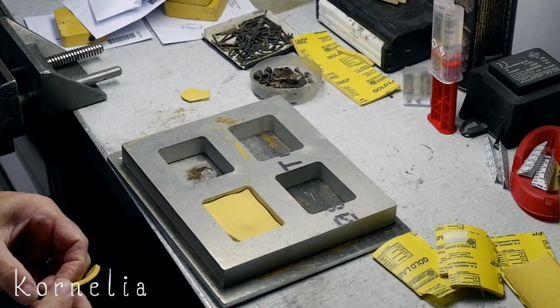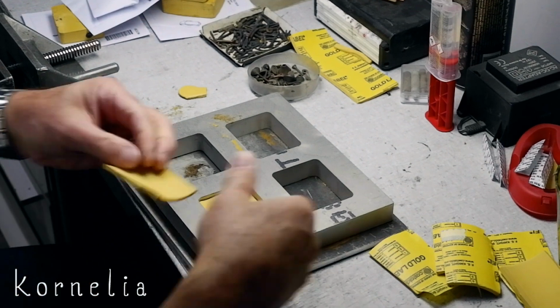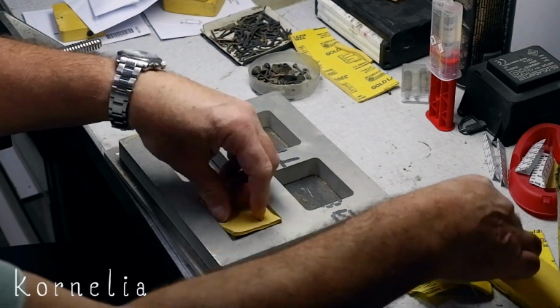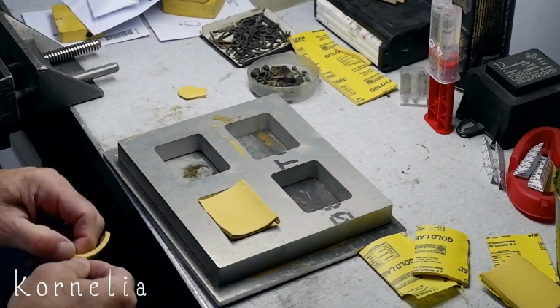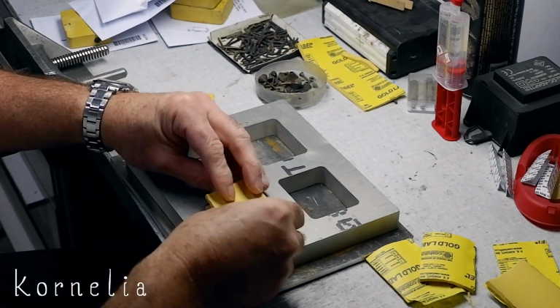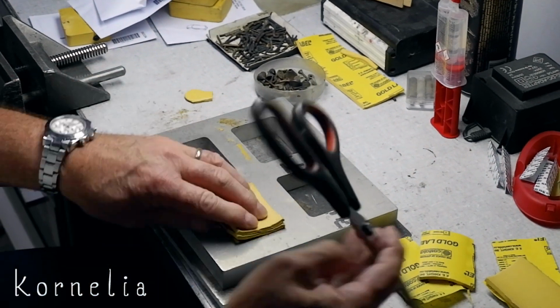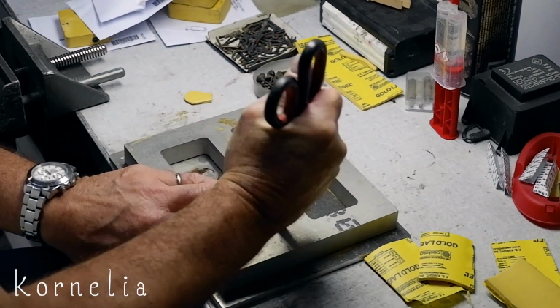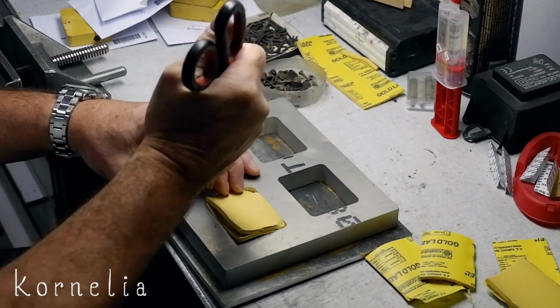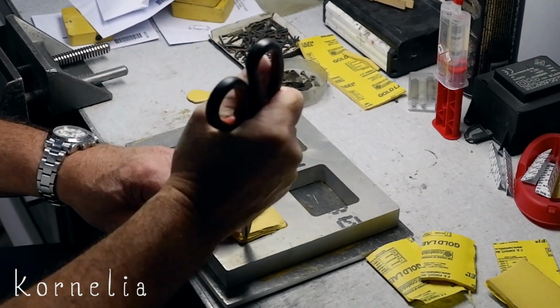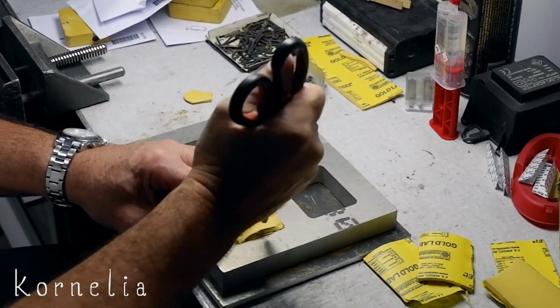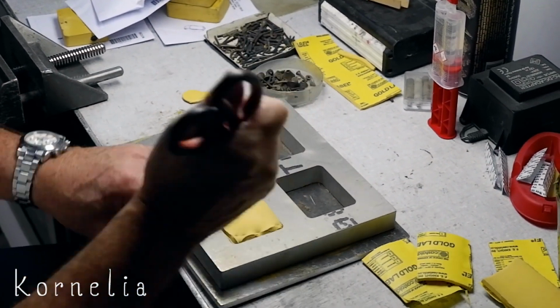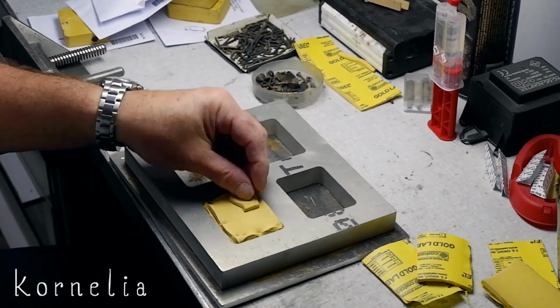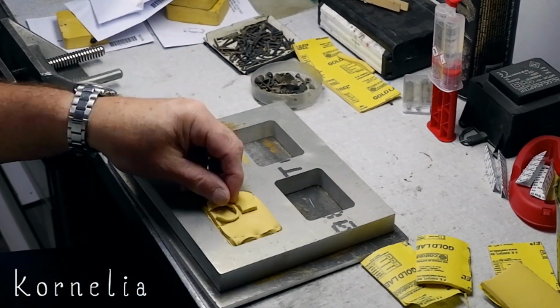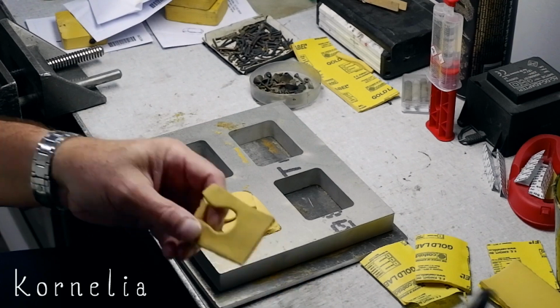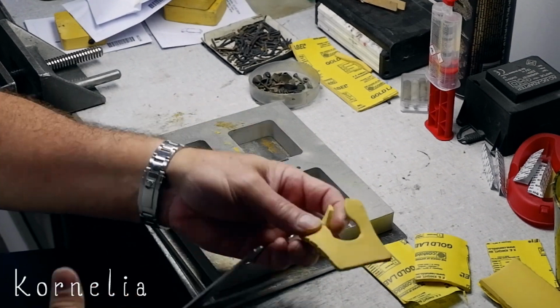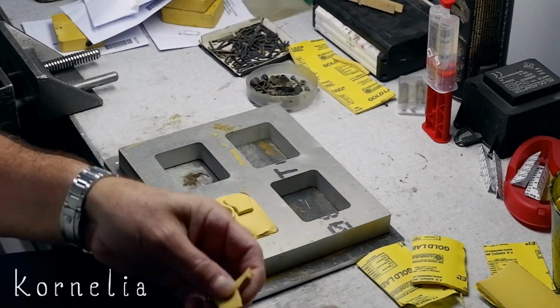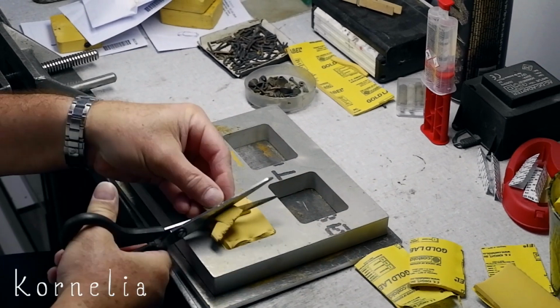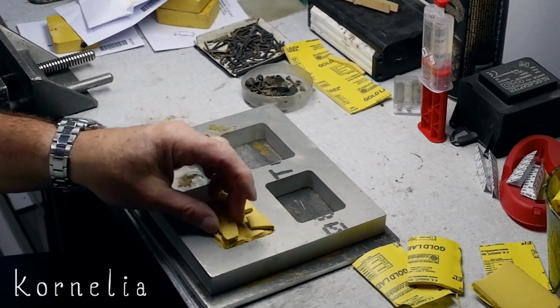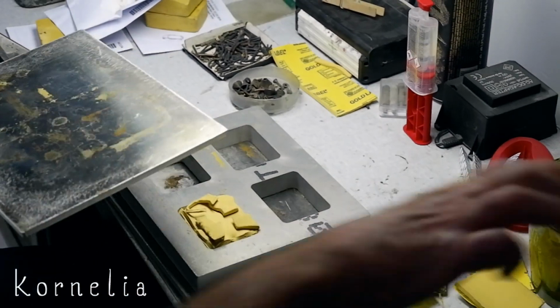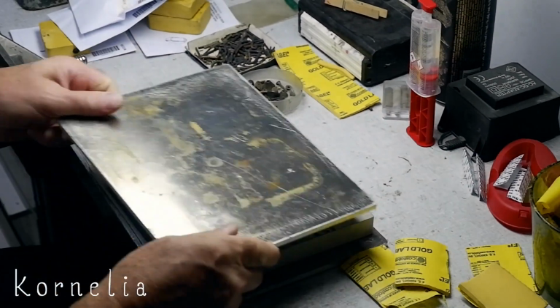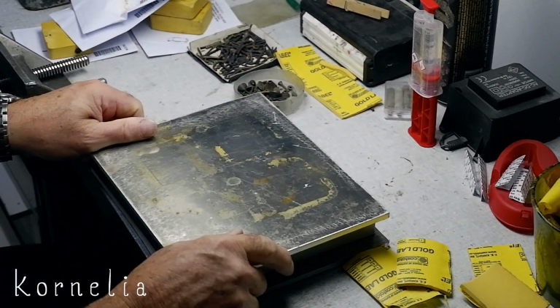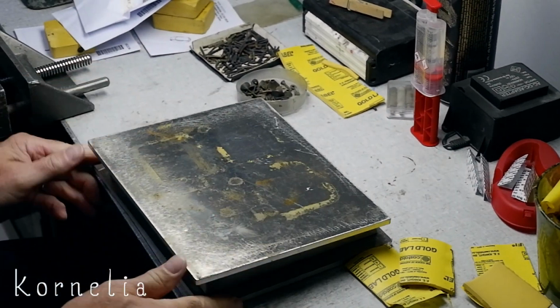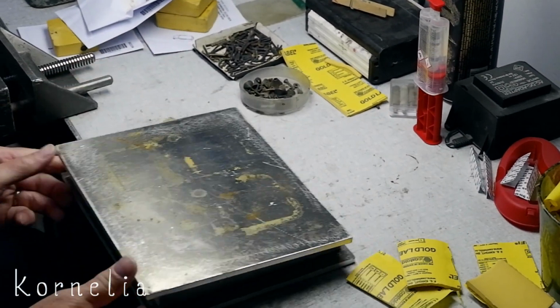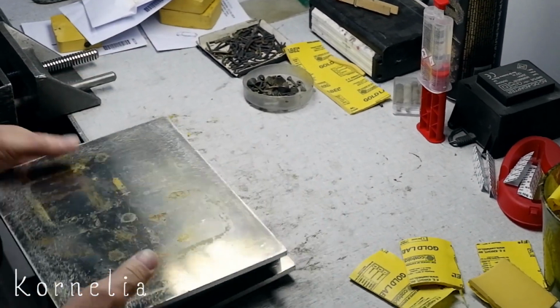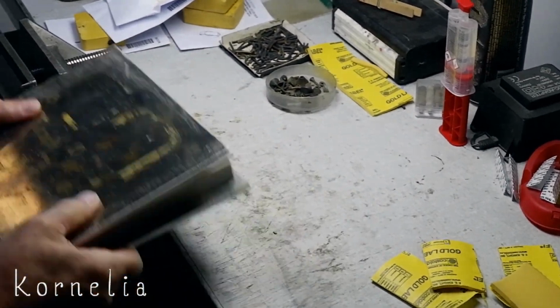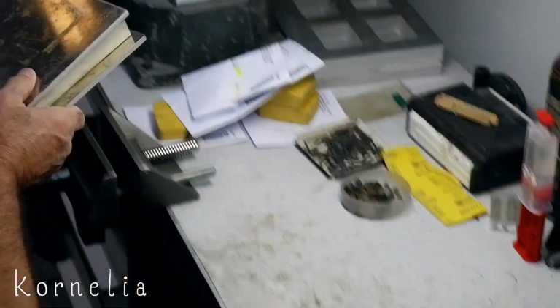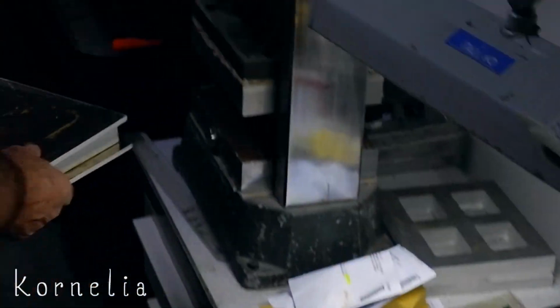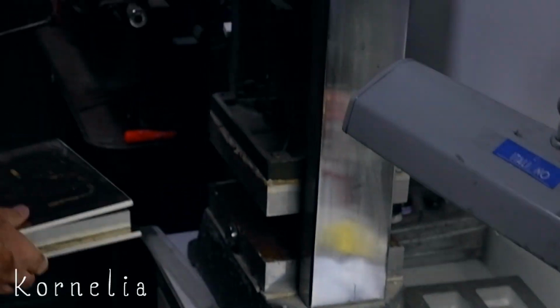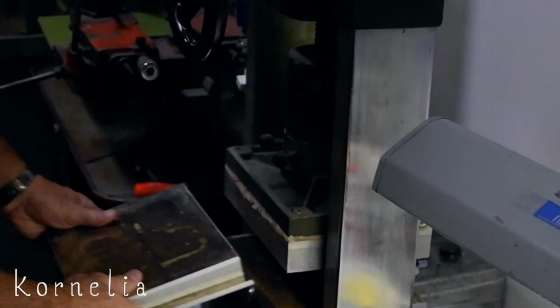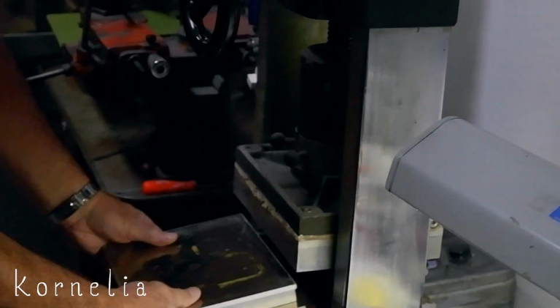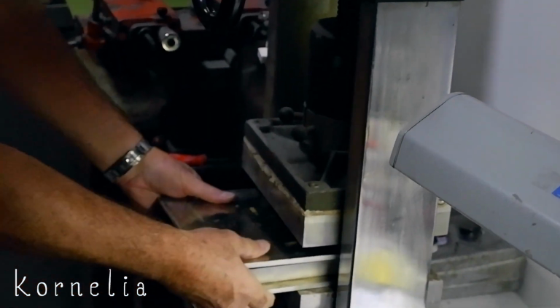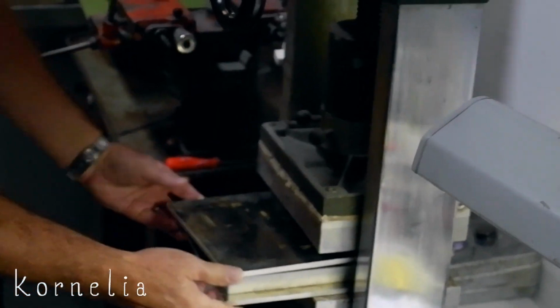I had some people asking me if you could make a rubber mold from a wax model. The answer is no, because the heat and pressure that is used to create the mold will break and melt your wax model.